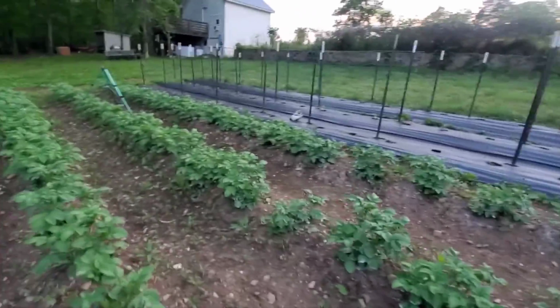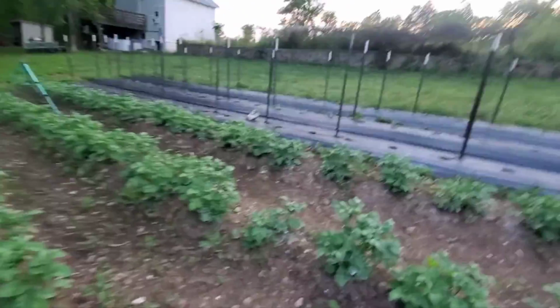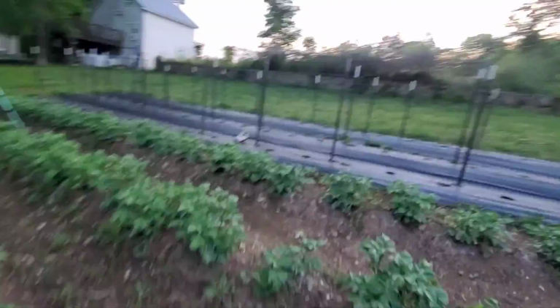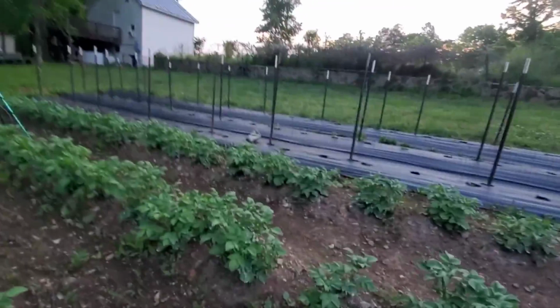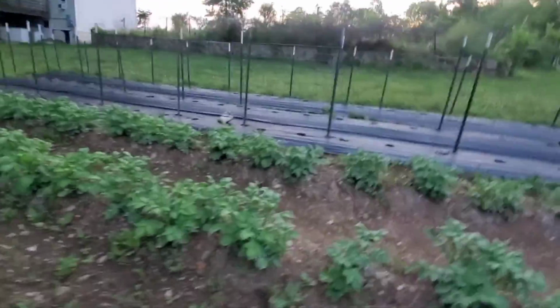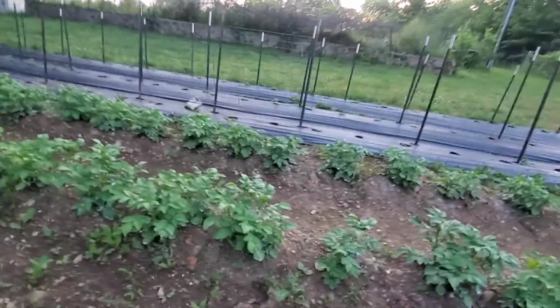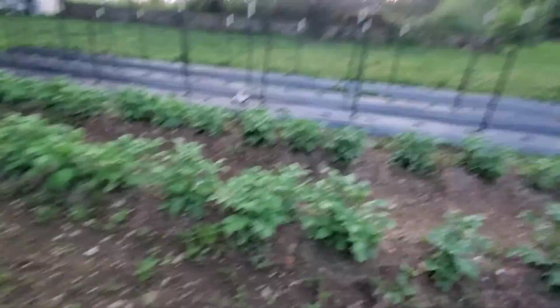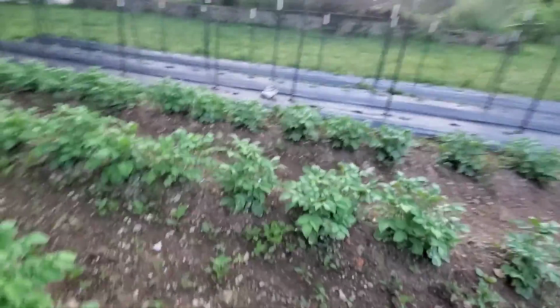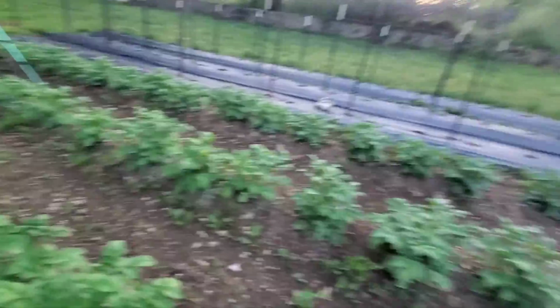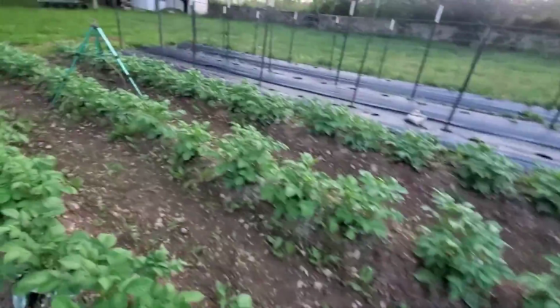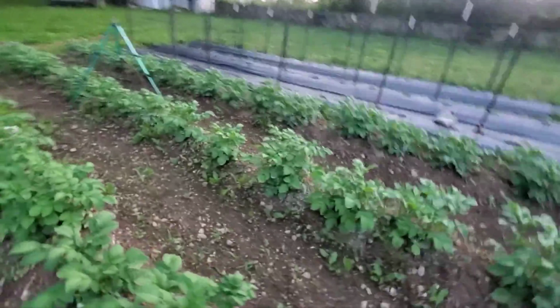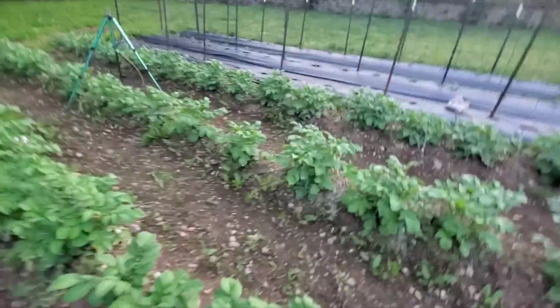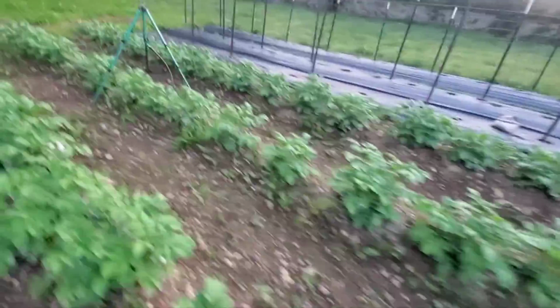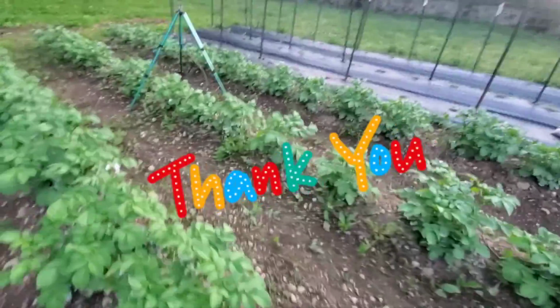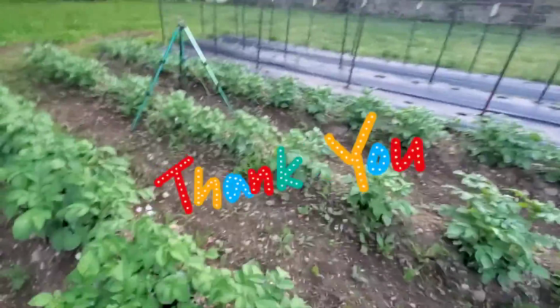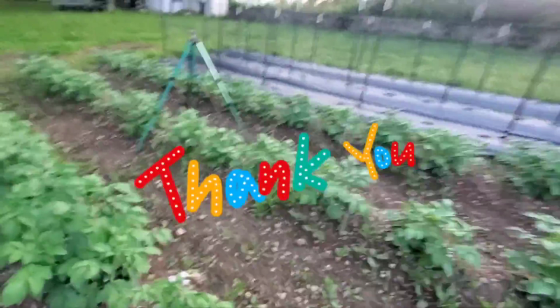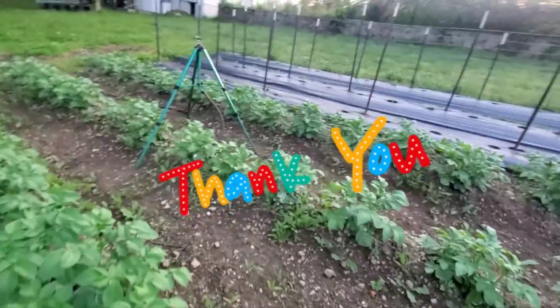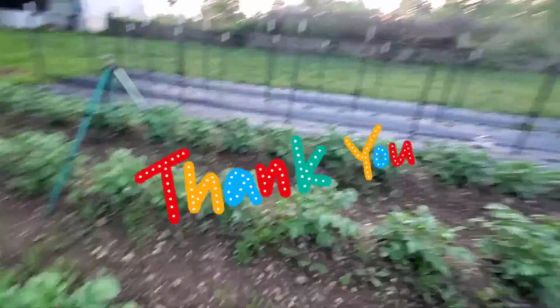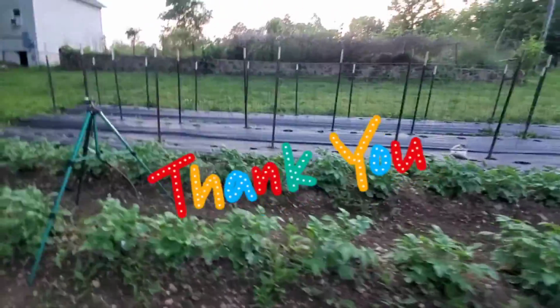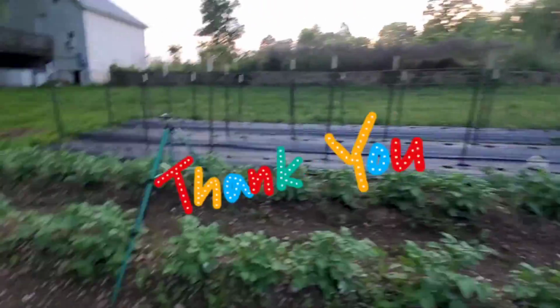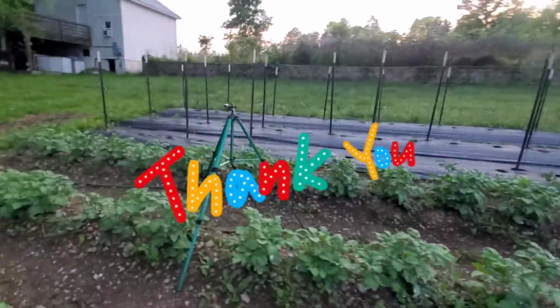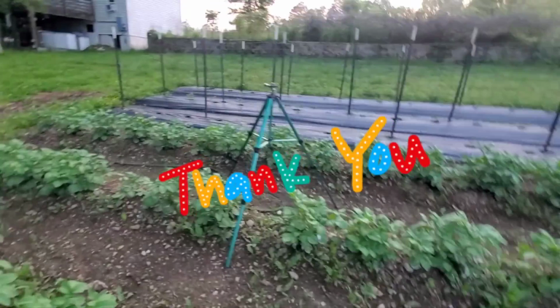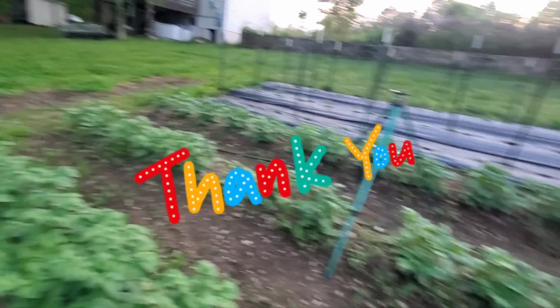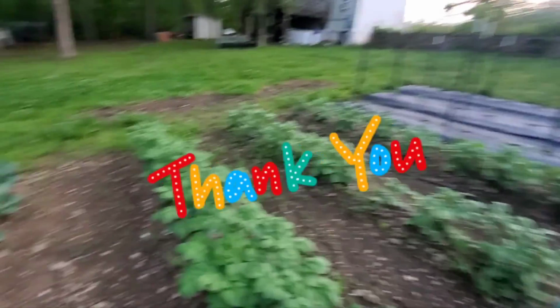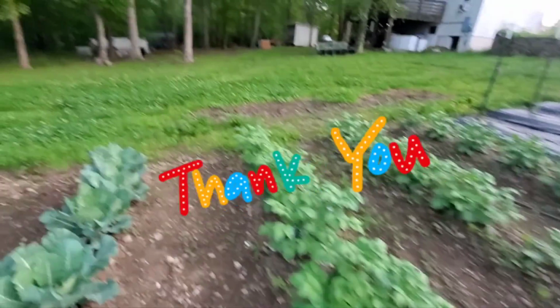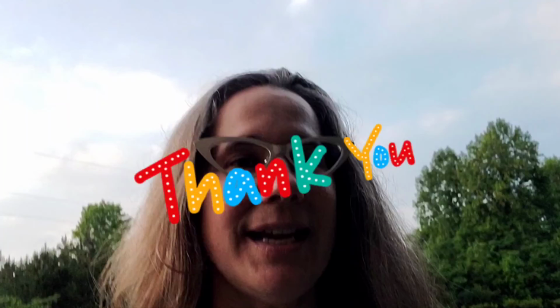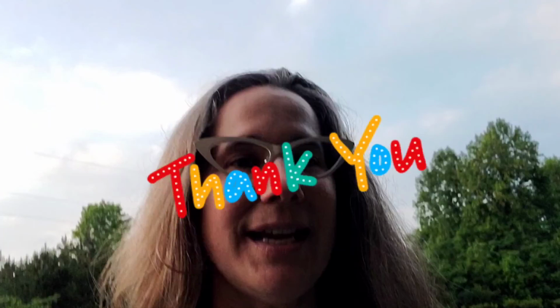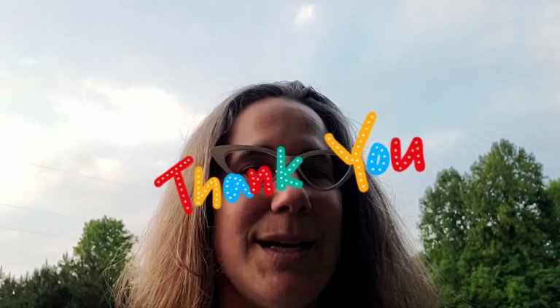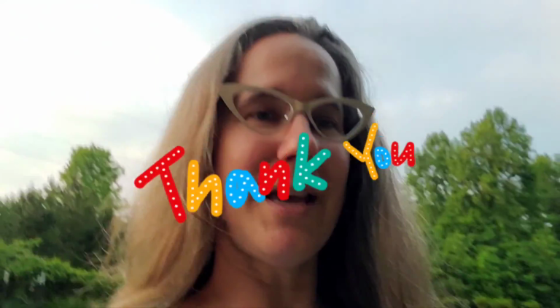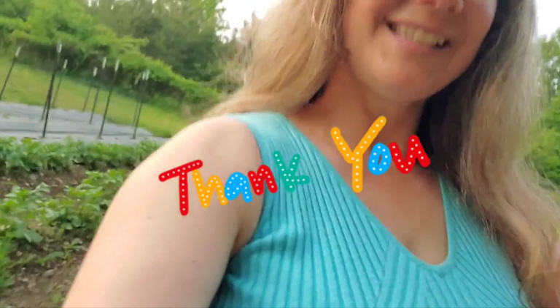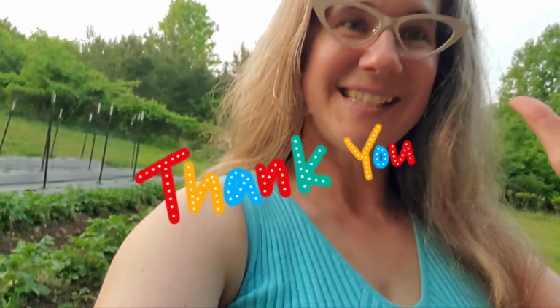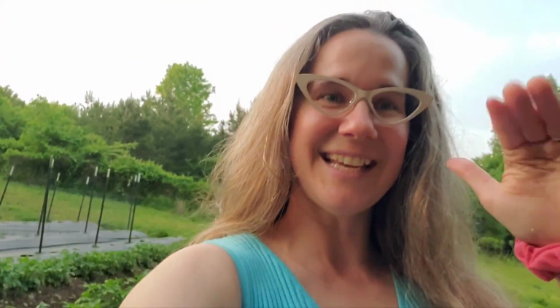If you have any questions or comments, feel free to drop a line in the comments below. Signing out of Little Ladybug Patch — see ya!